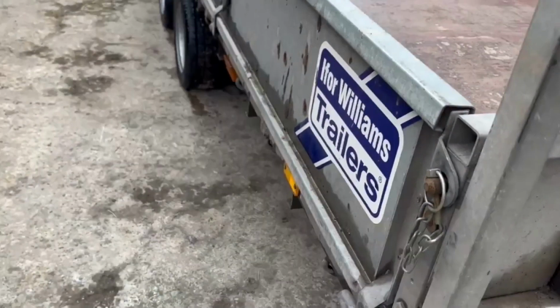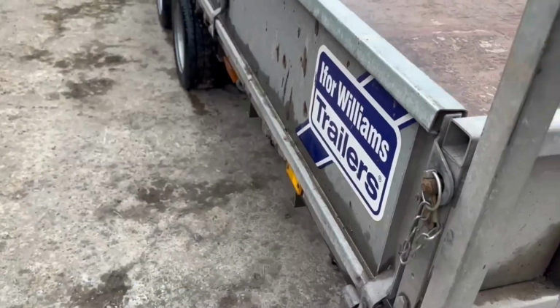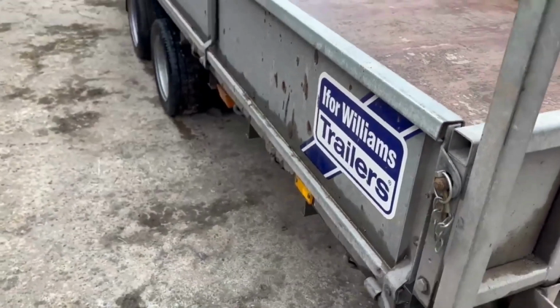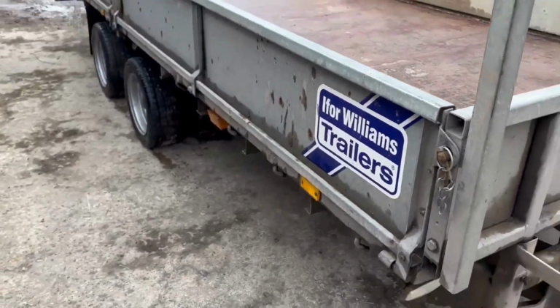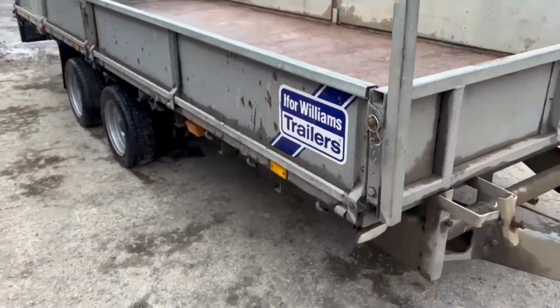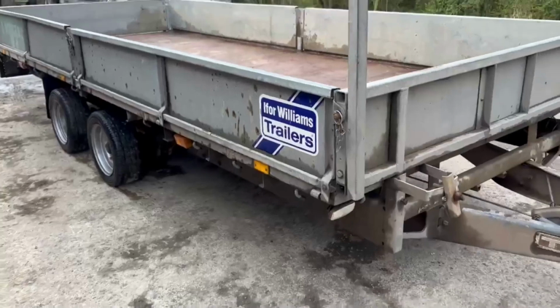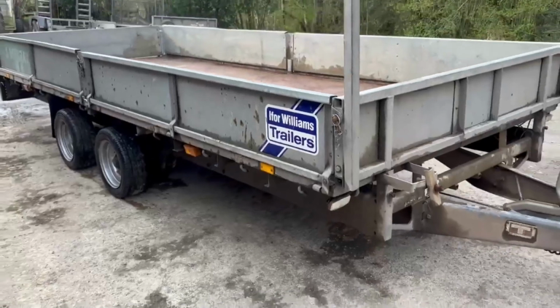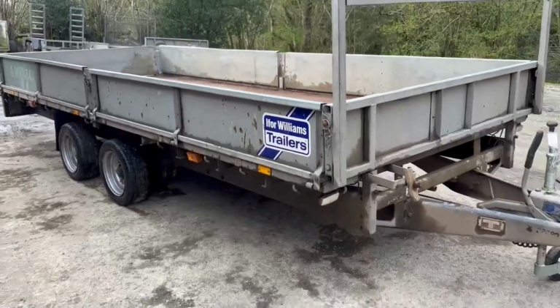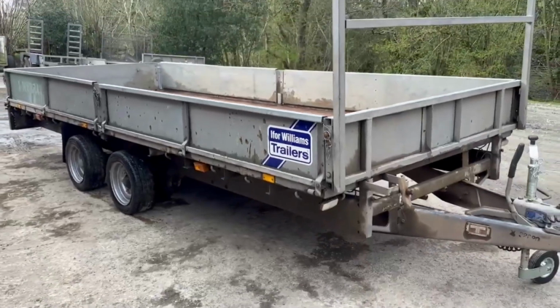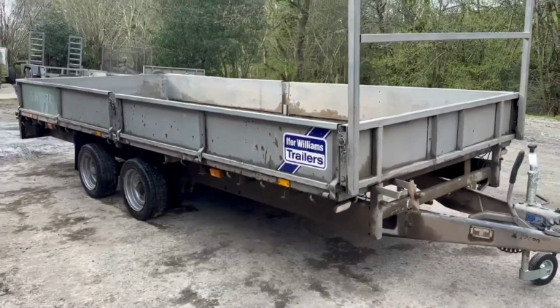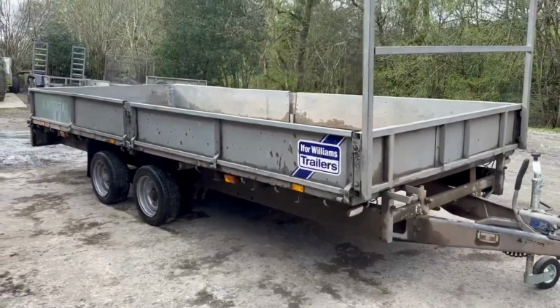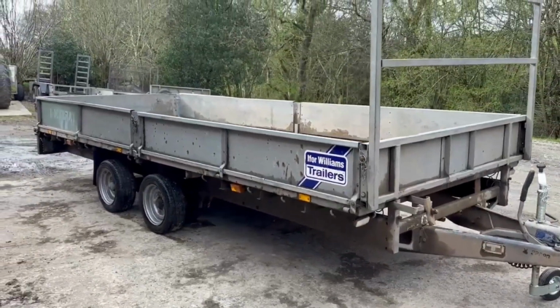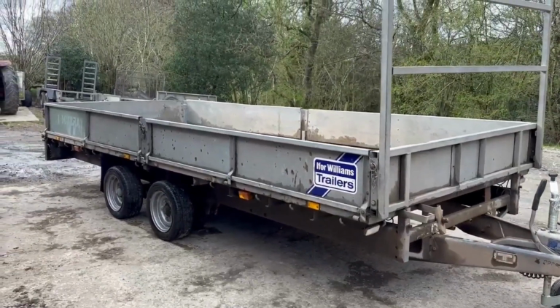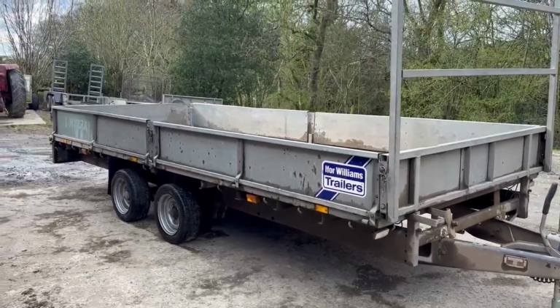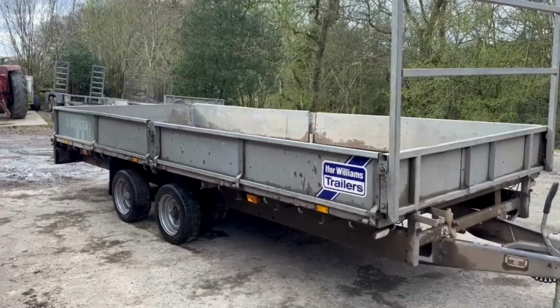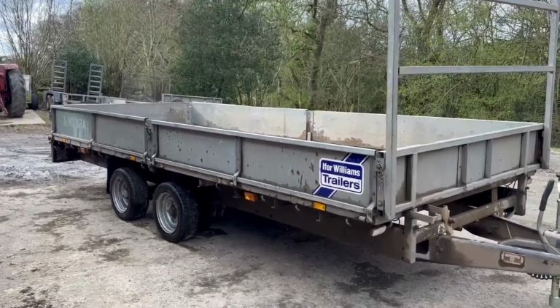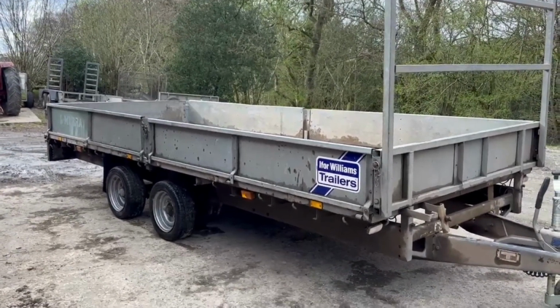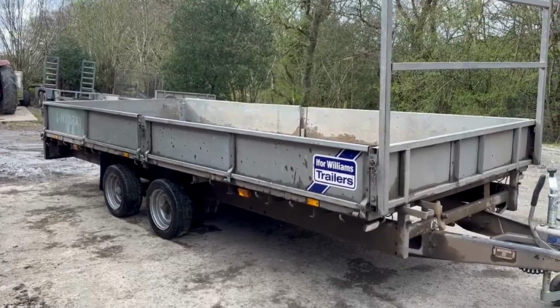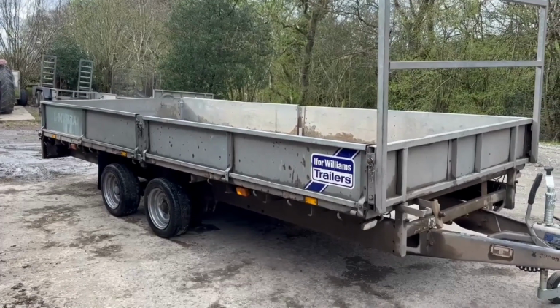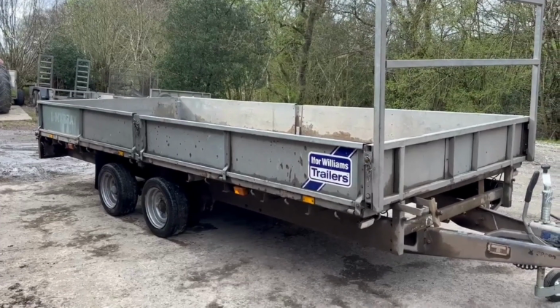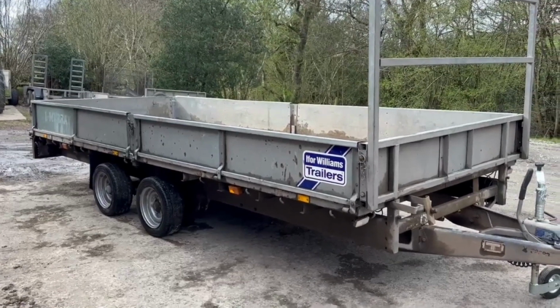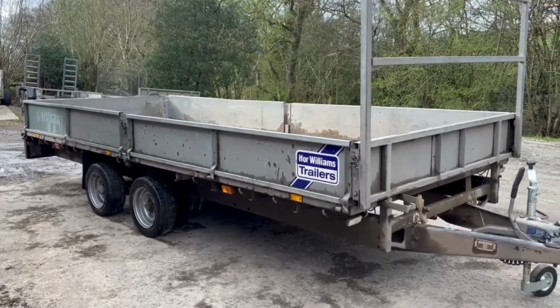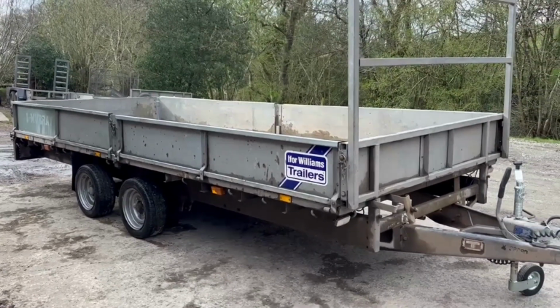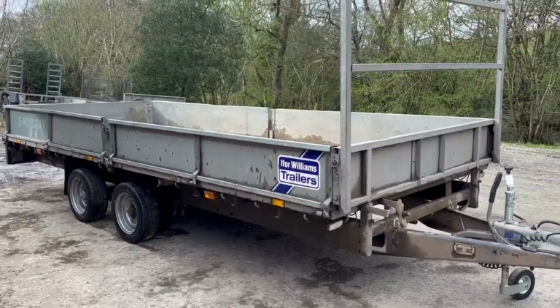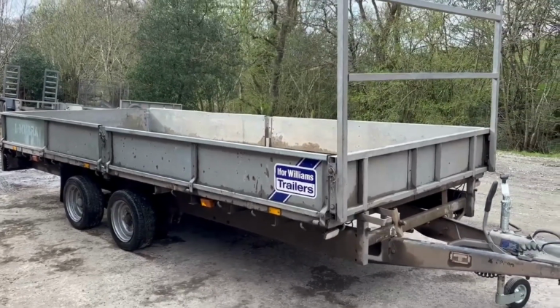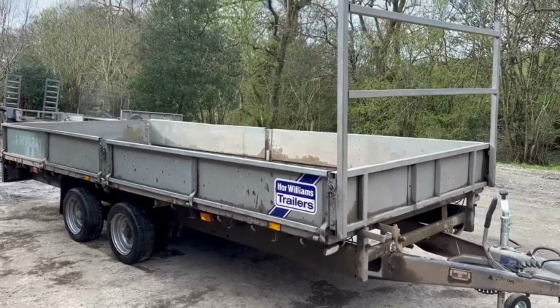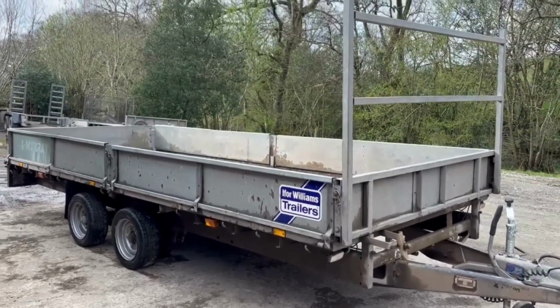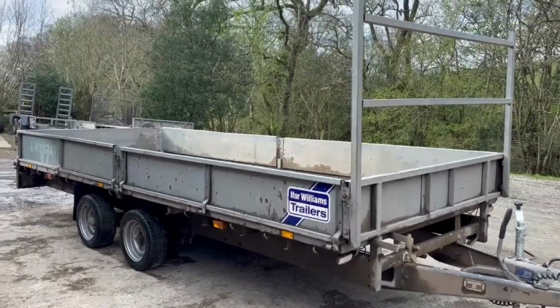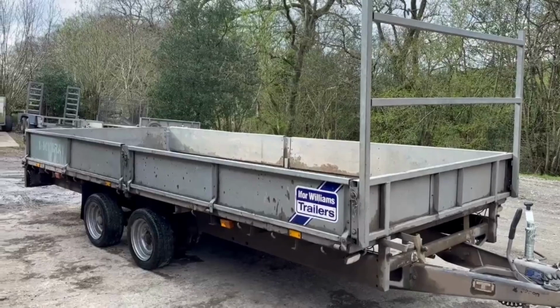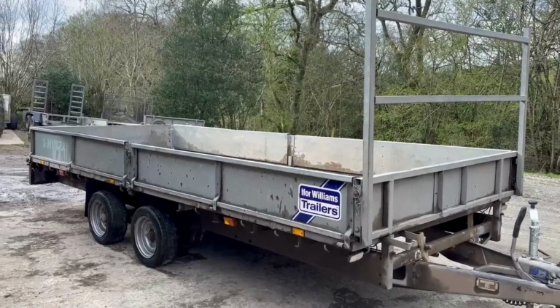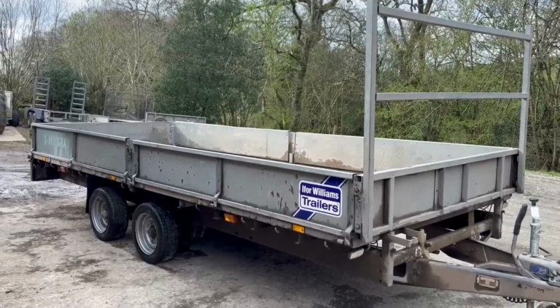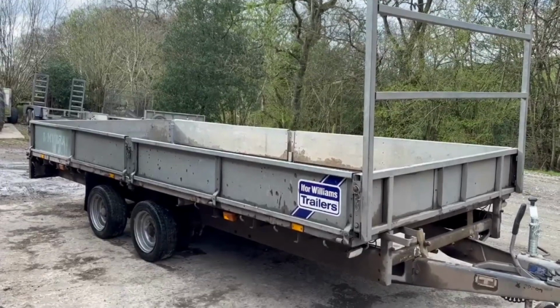We've not tarted it up in the air or anything like that - it's just what you see. It's a good trailer: good tires, solid floor, every light working, and it's well priced. If you like what you see, get in touch.